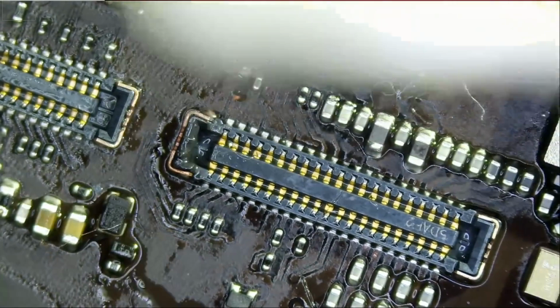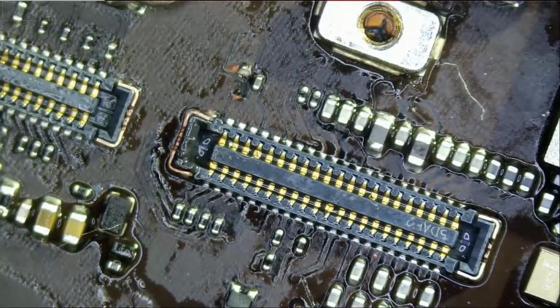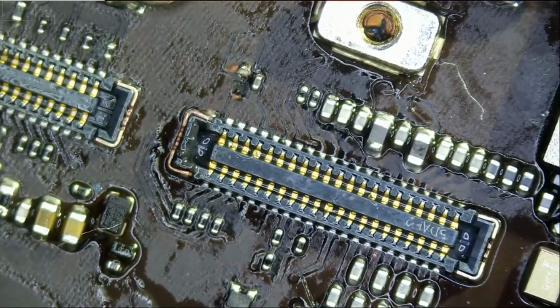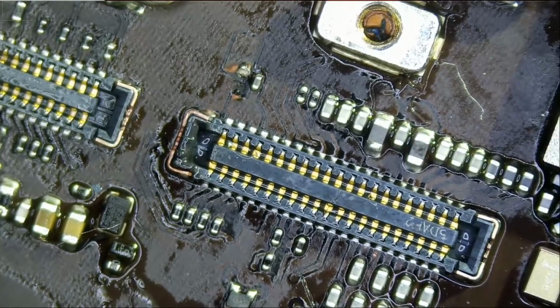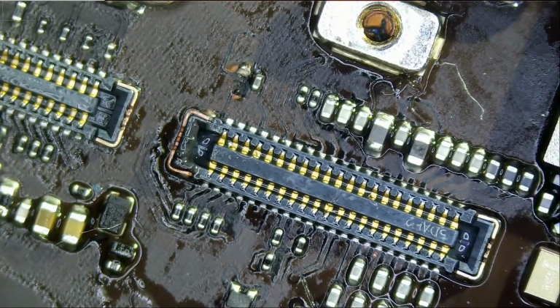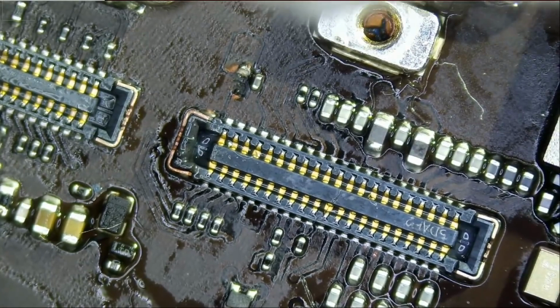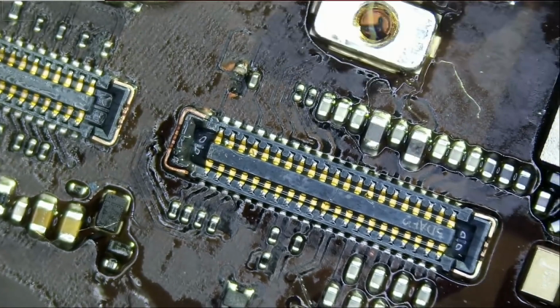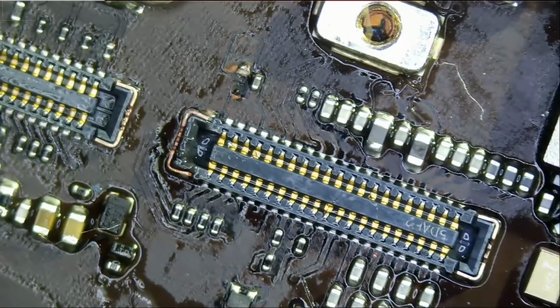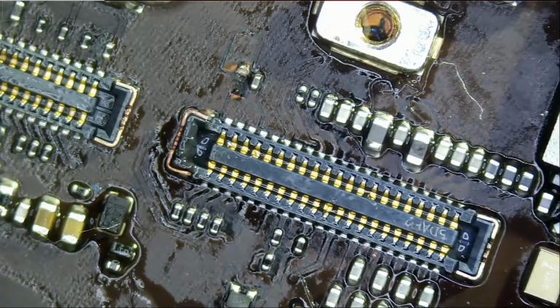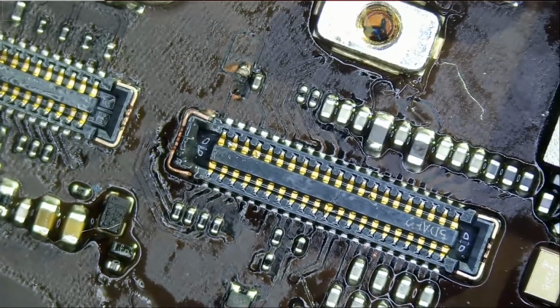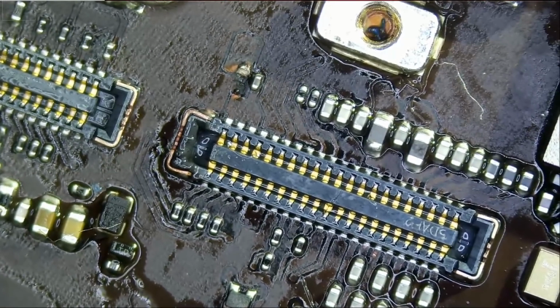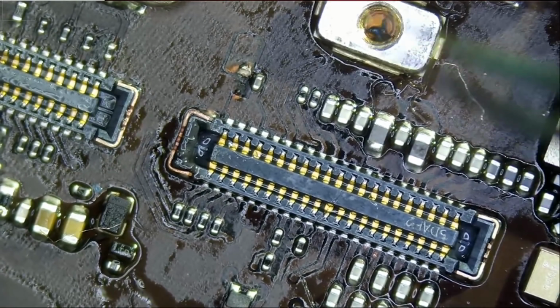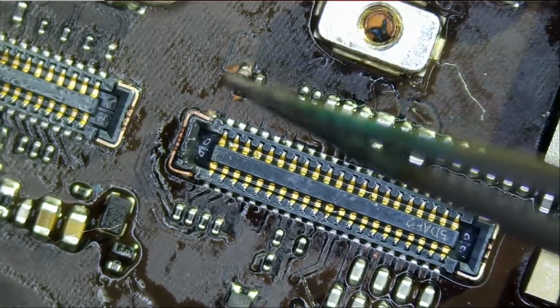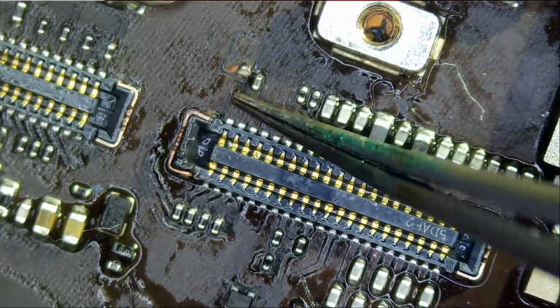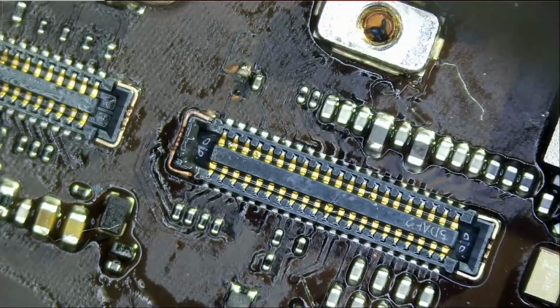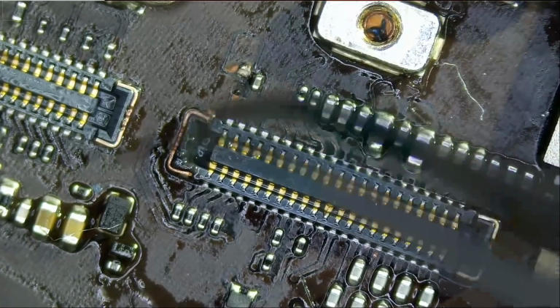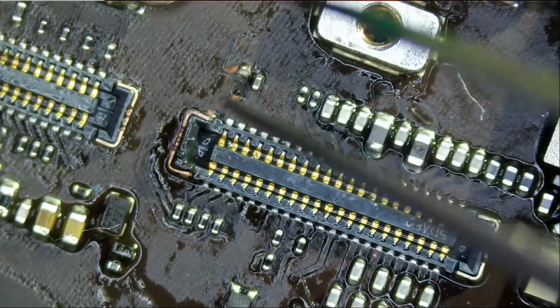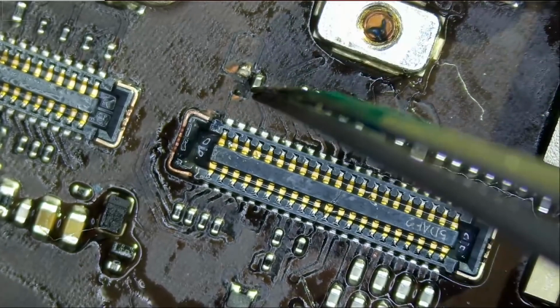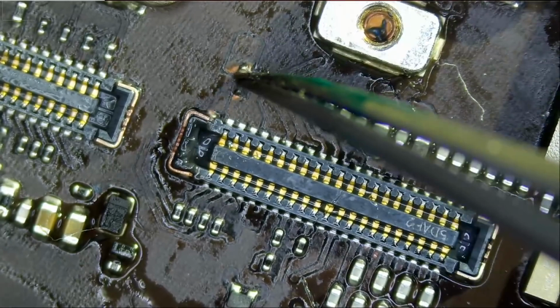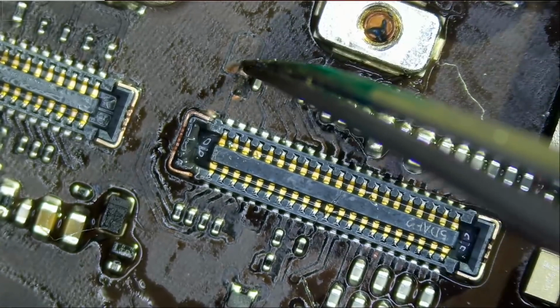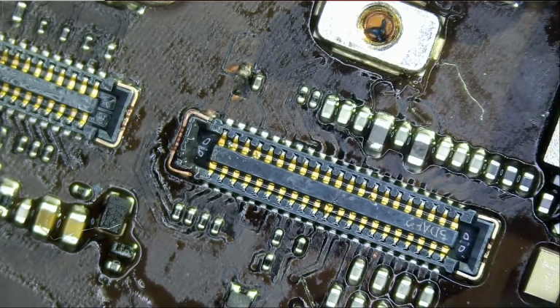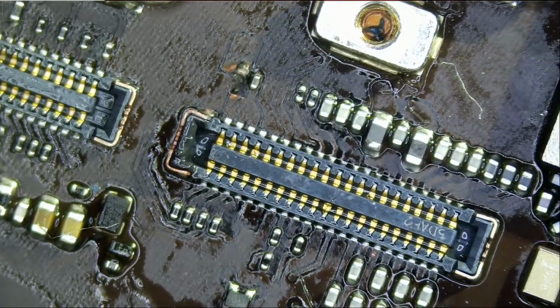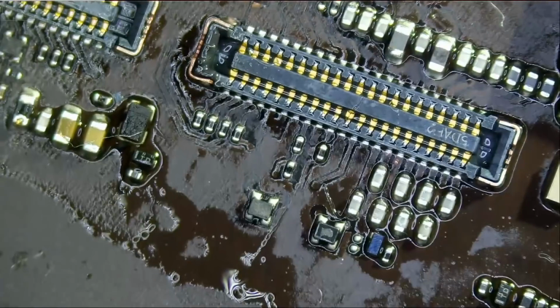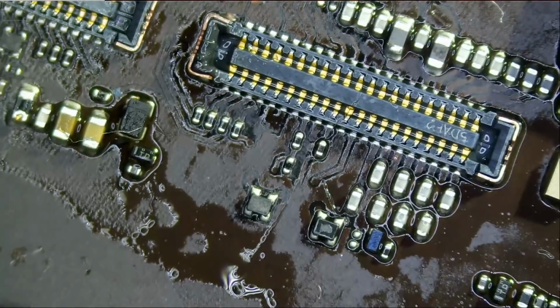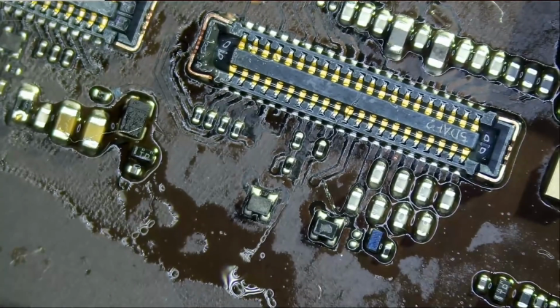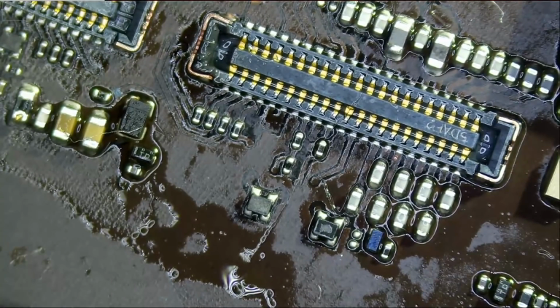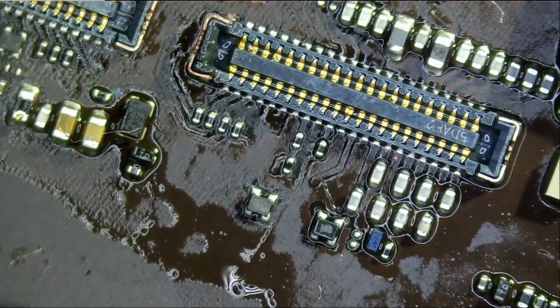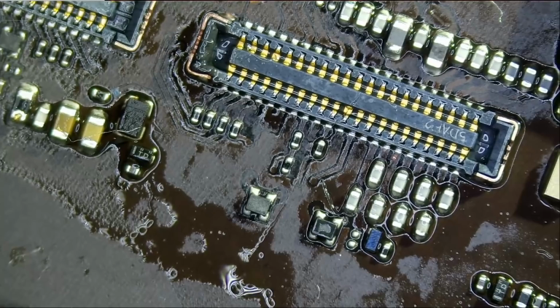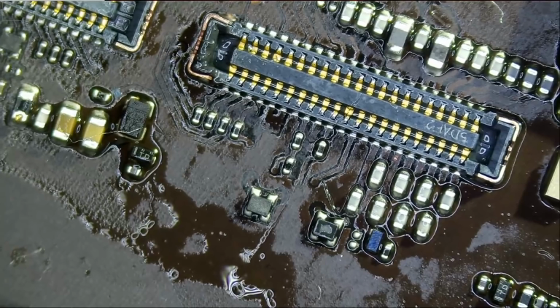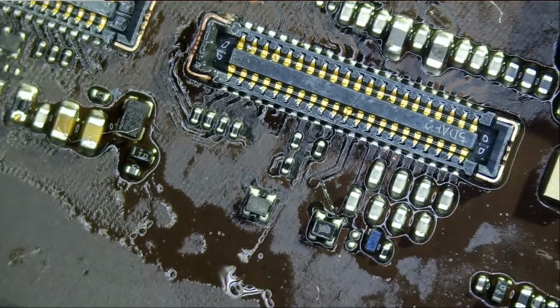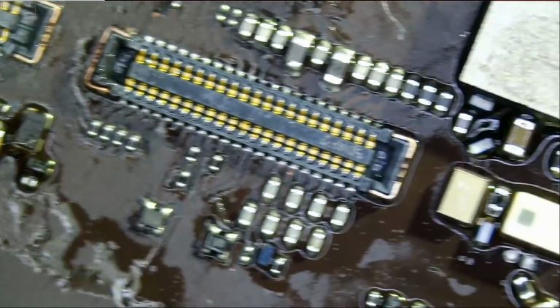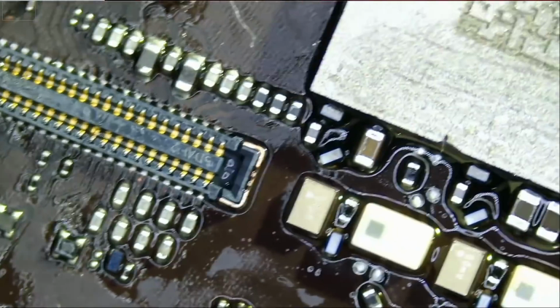I see we have a blown — is this a blown touch filter here? Look at this. How many things are wrong with this tablet?